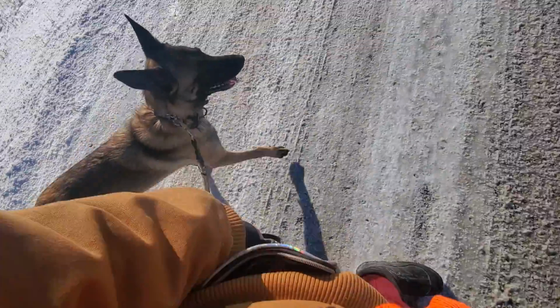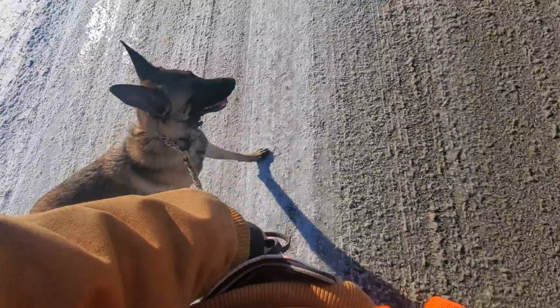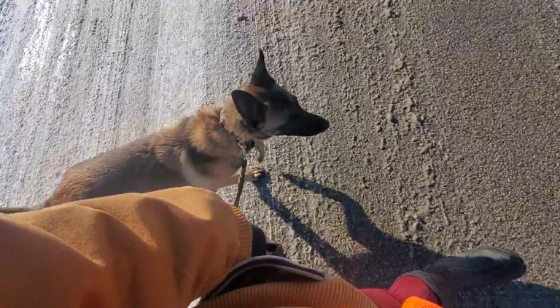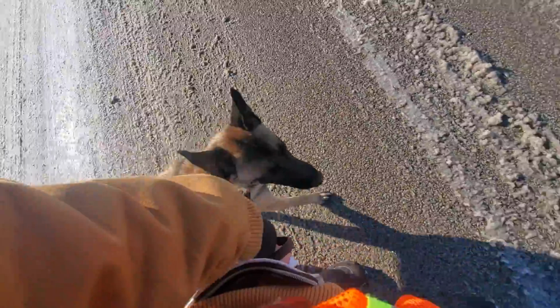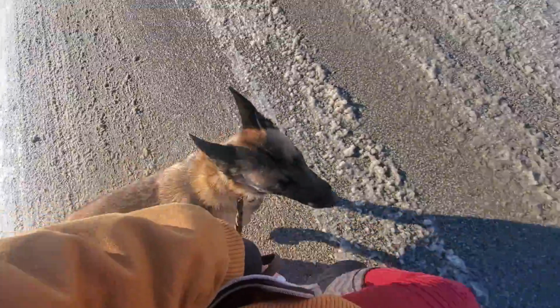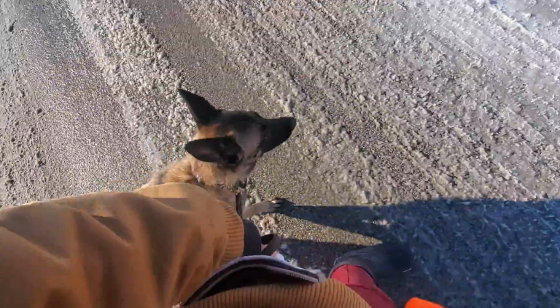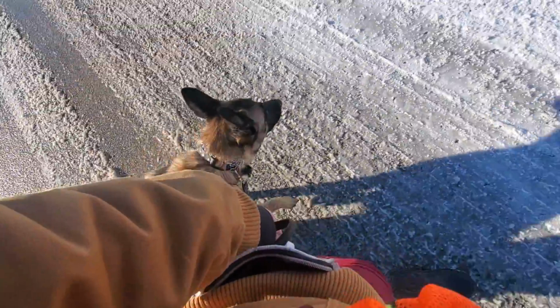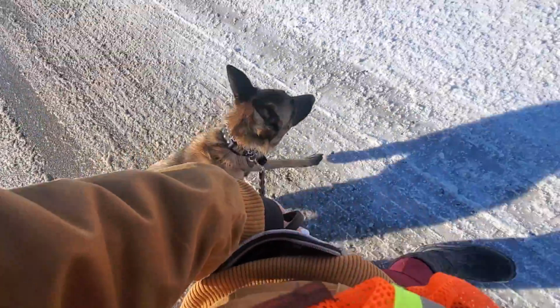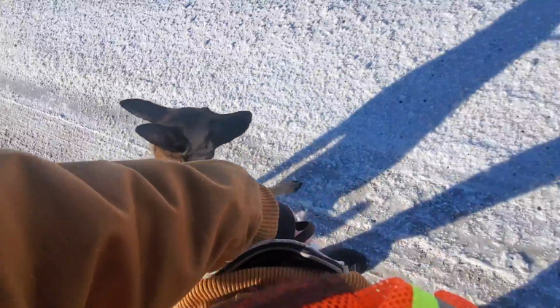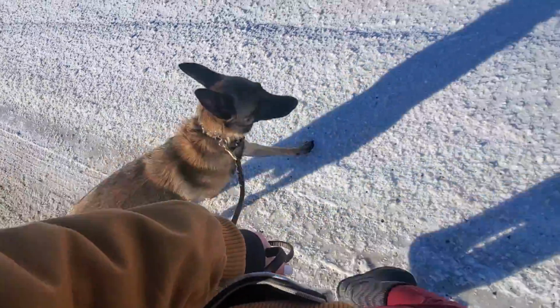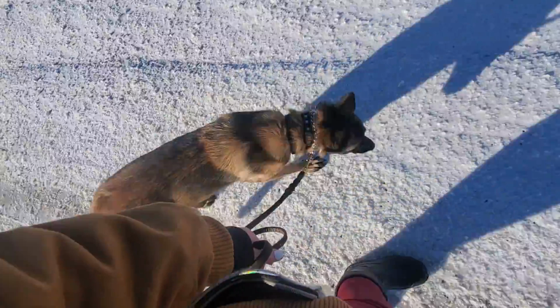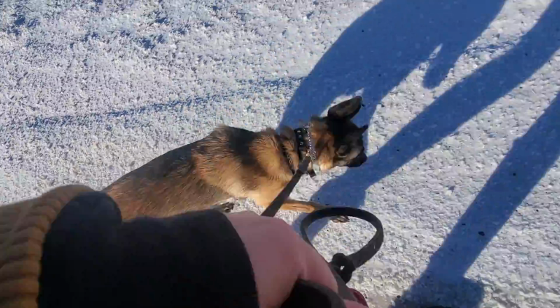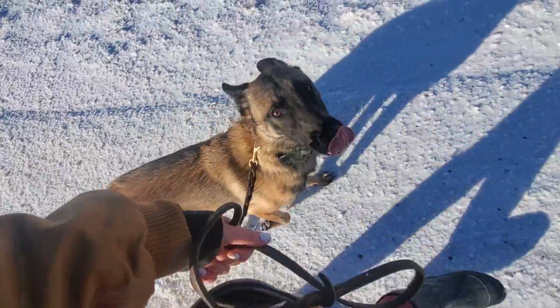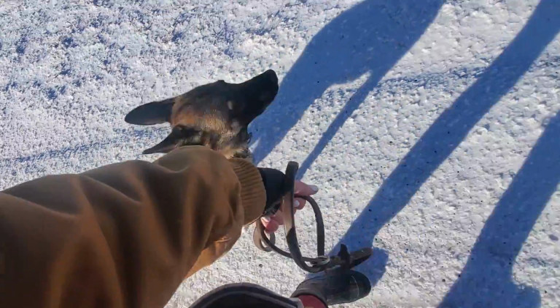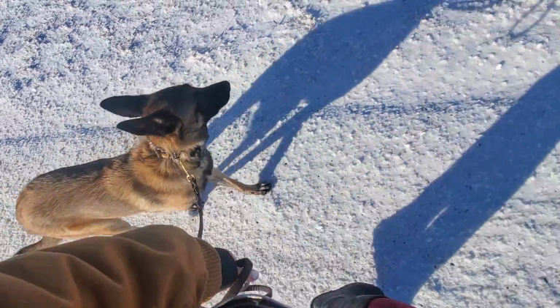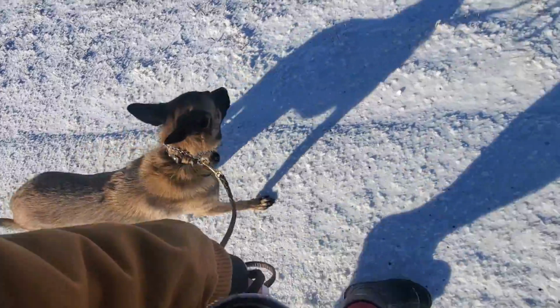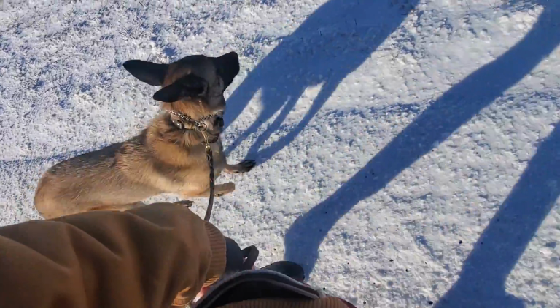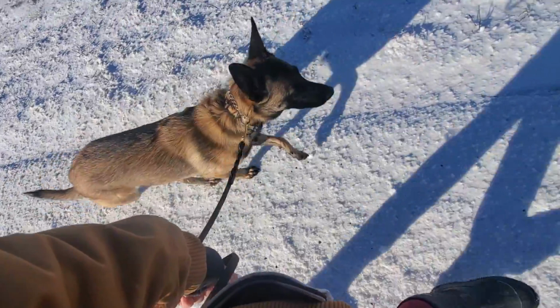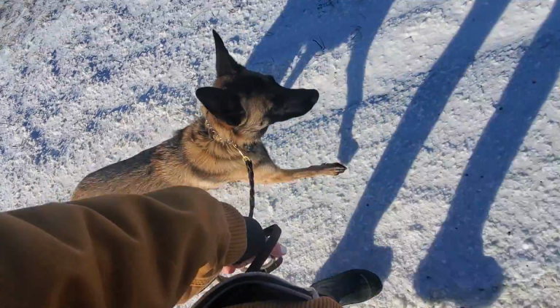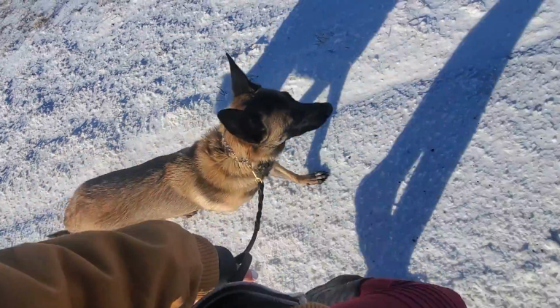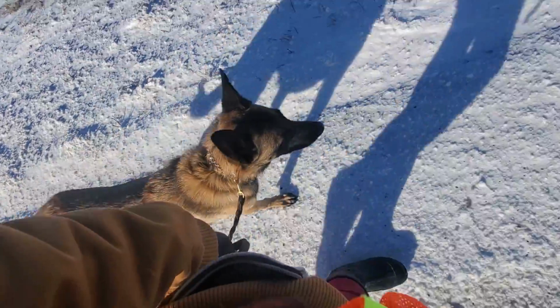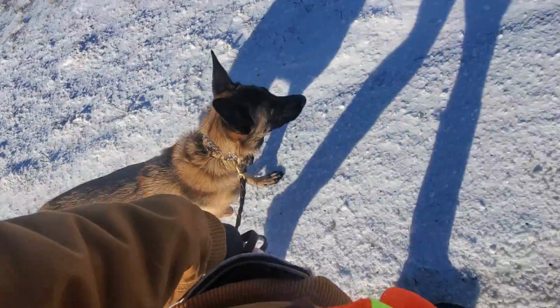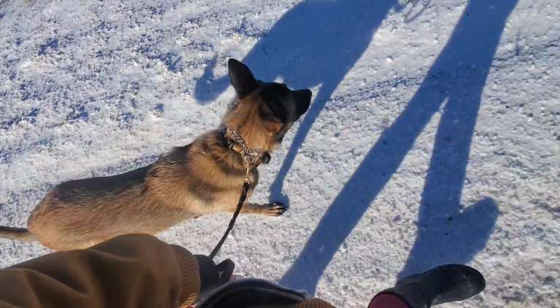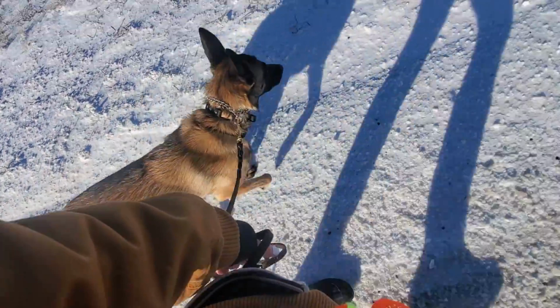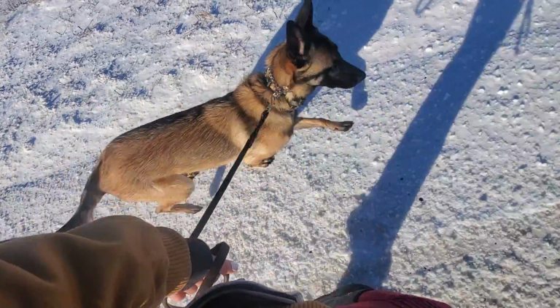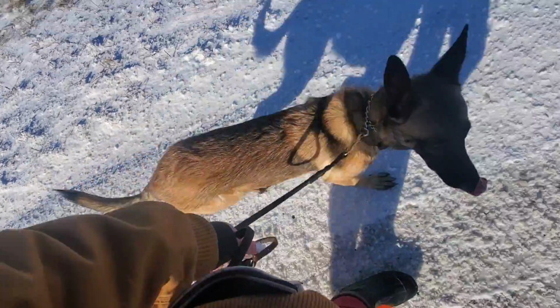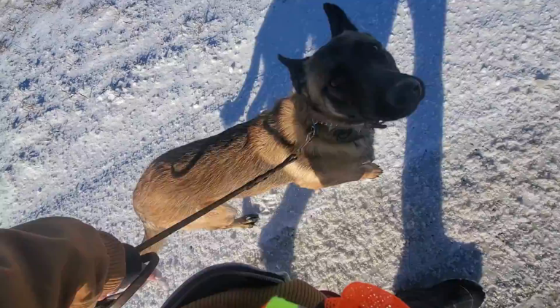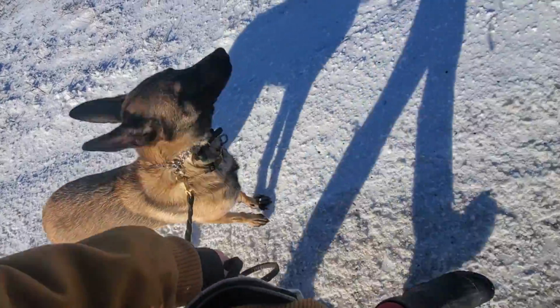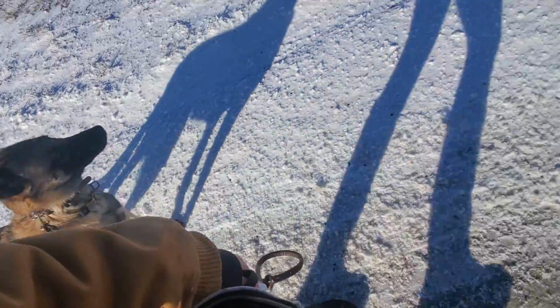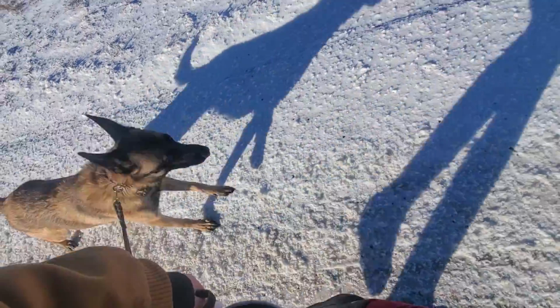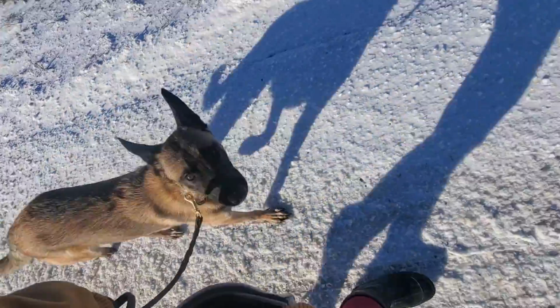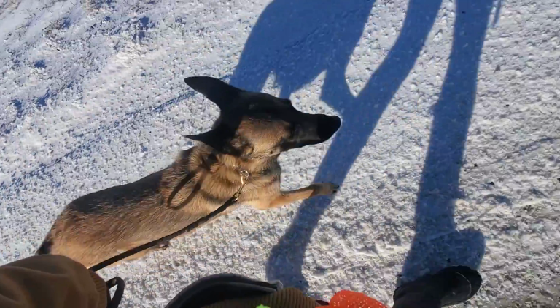Heel. Whenever we change directions, we're going to remind her to heel. If she tries to walk ahead or anything like that, we're going to tell her no and give her a little pop of the leash and remind her to heel.